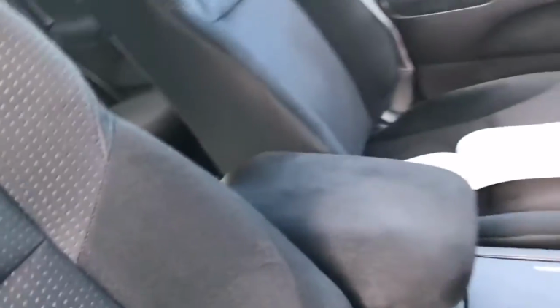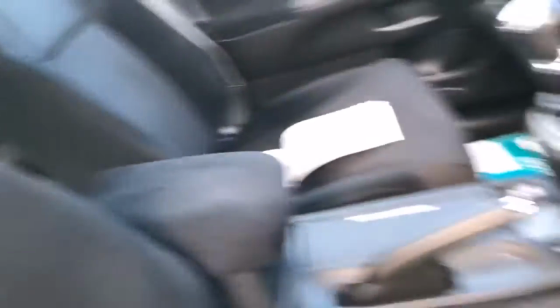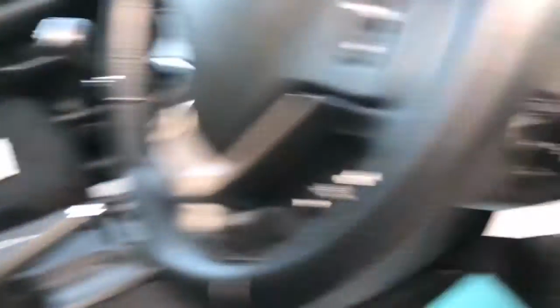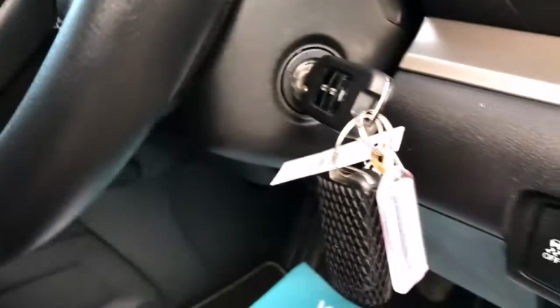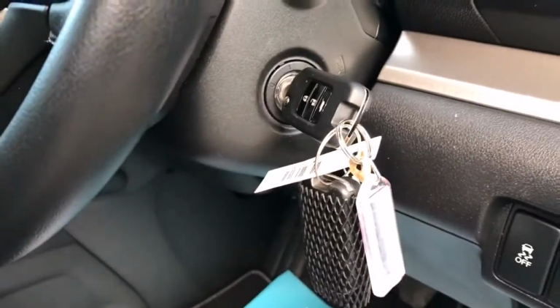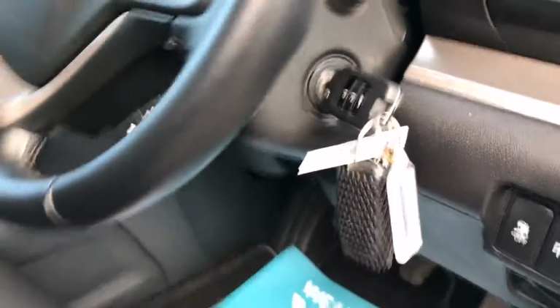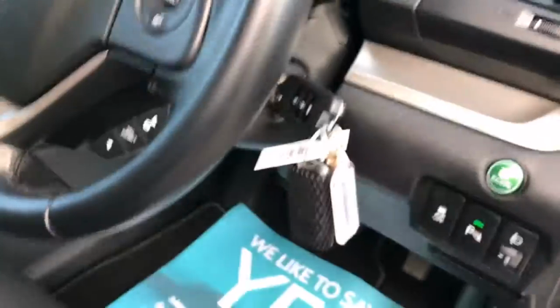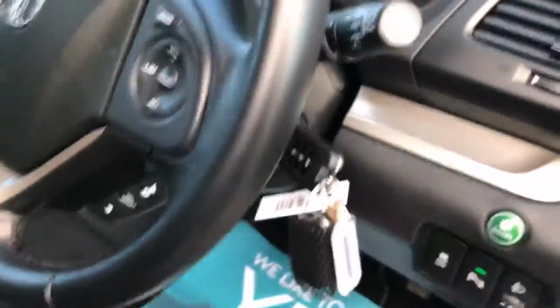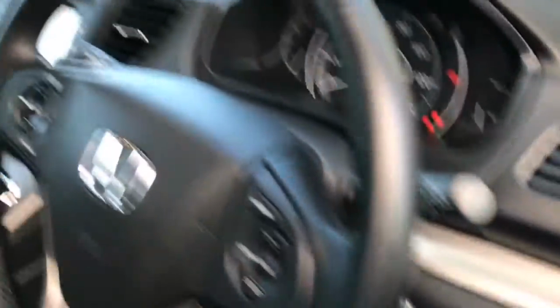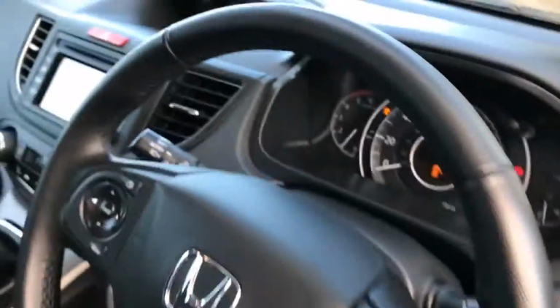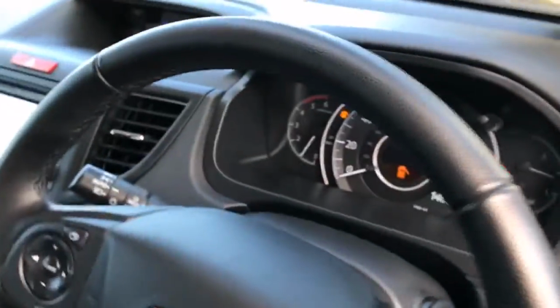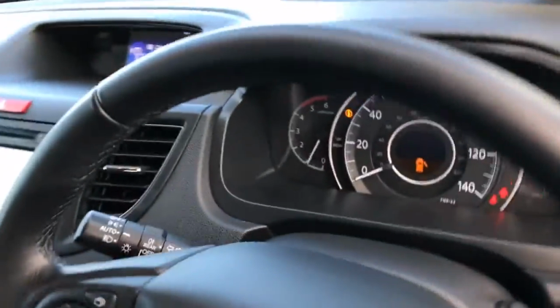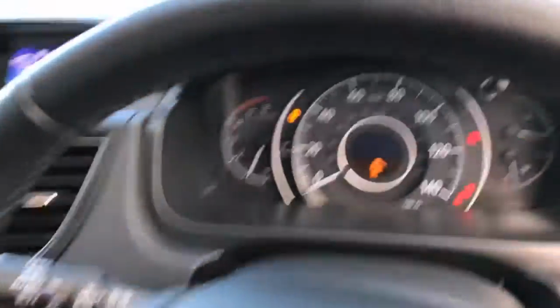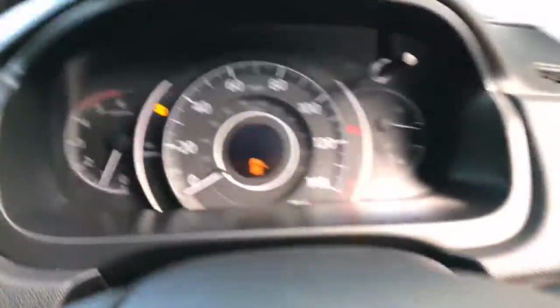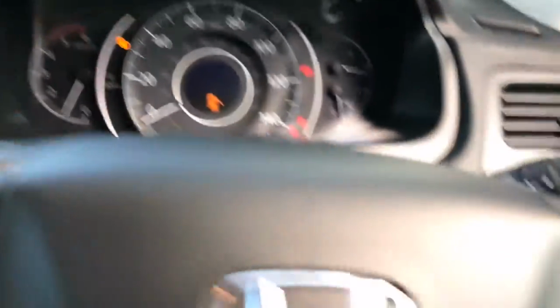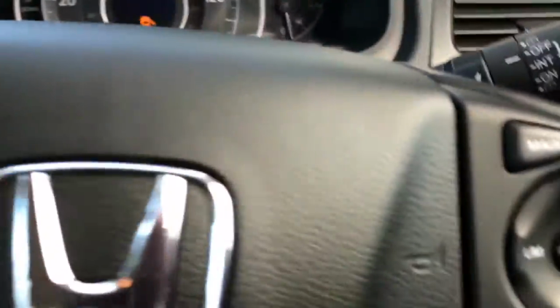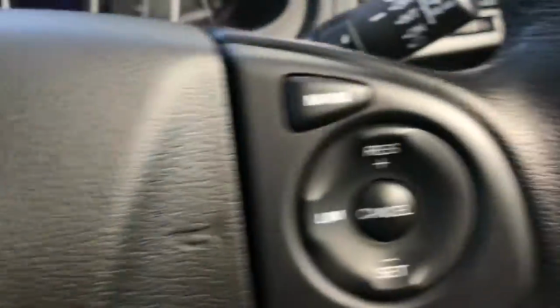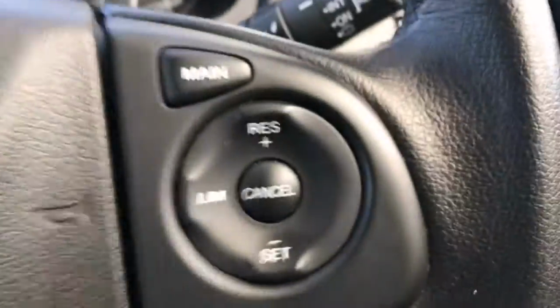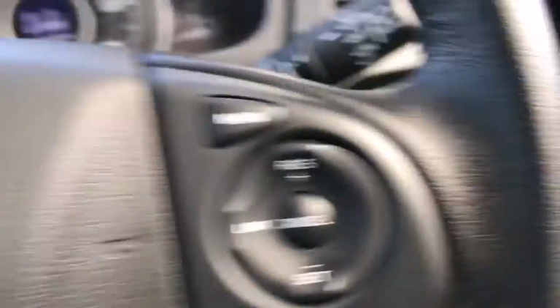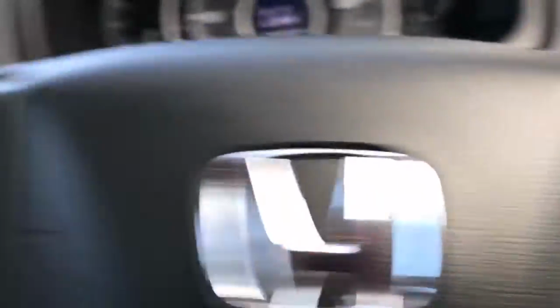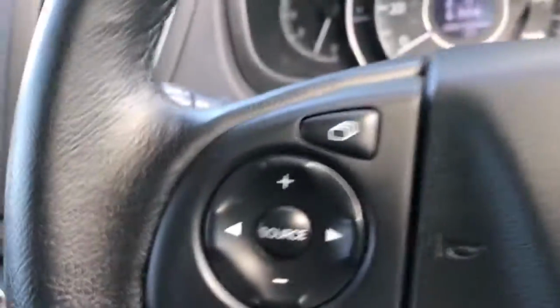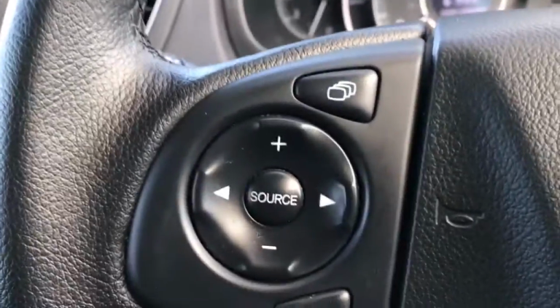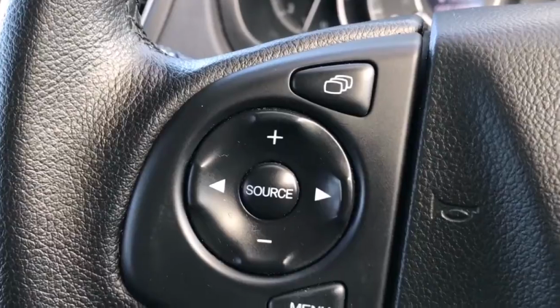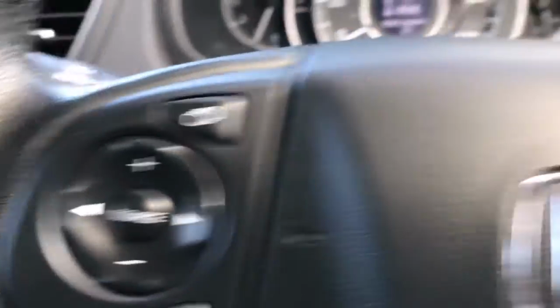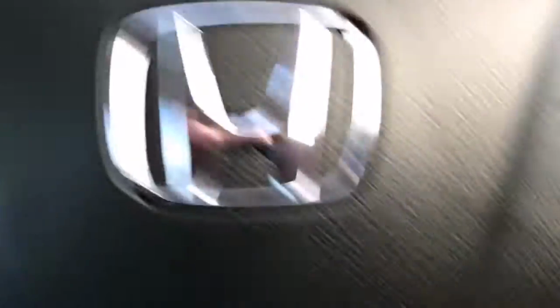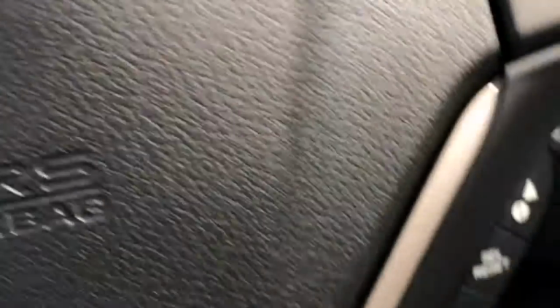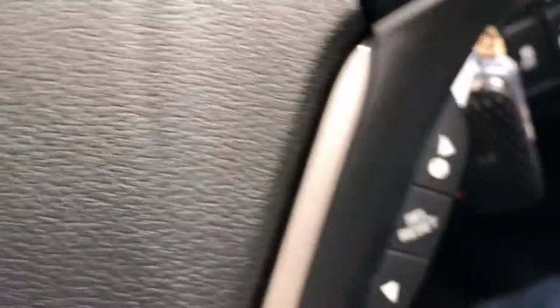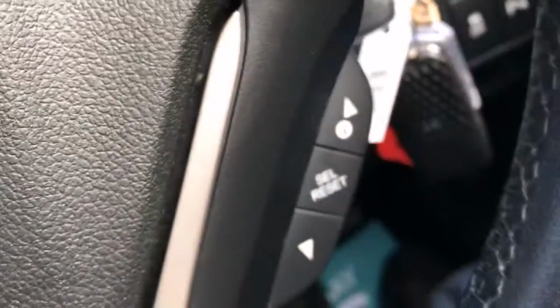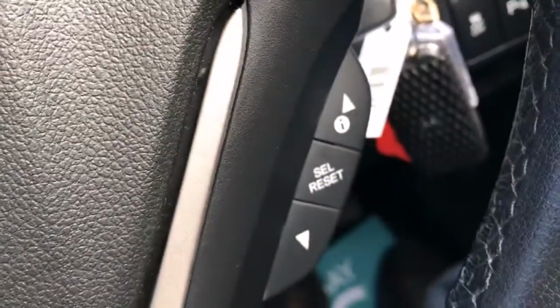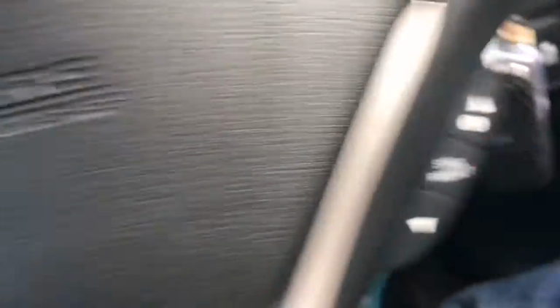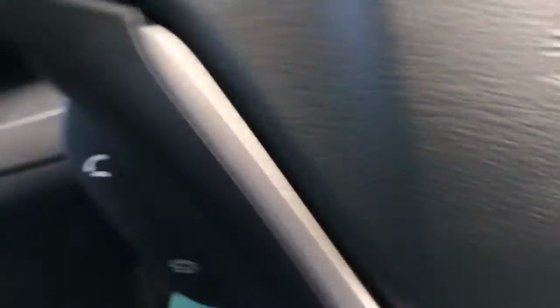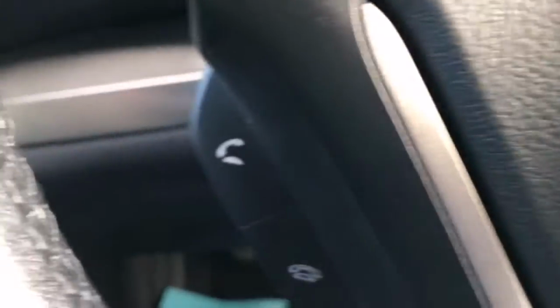Two sets of keys. All your steering wheel controls — you've got cruise control, audio controls, trip computer controls, and also your telephone controls.